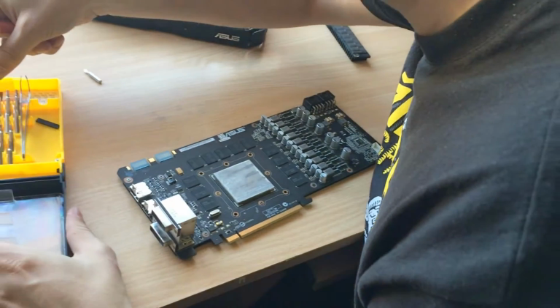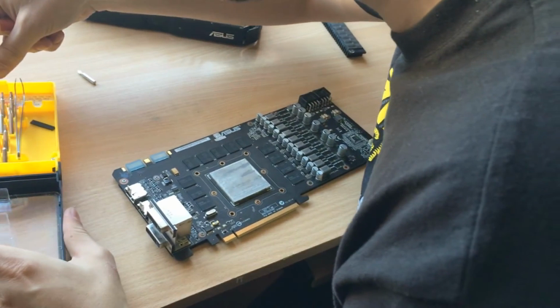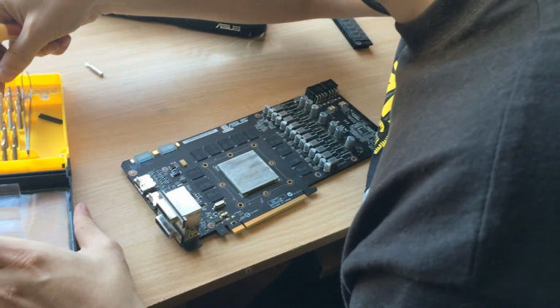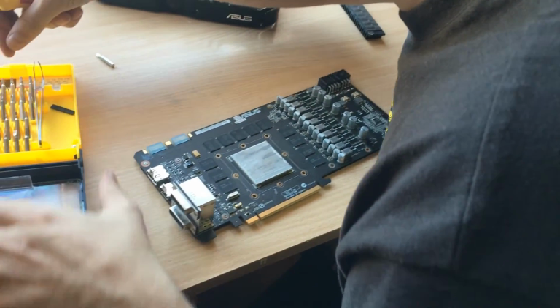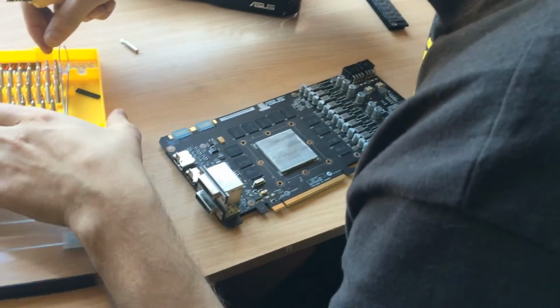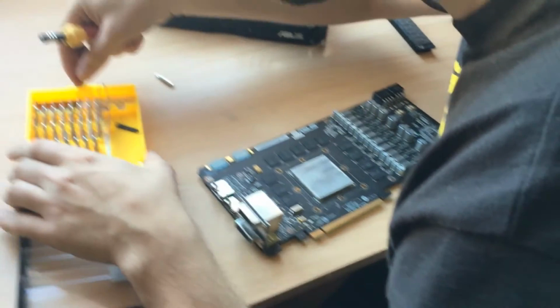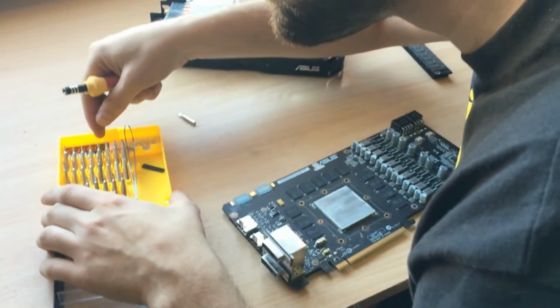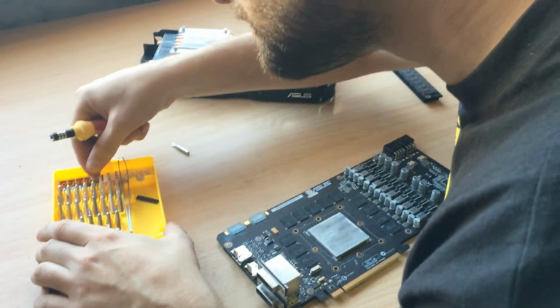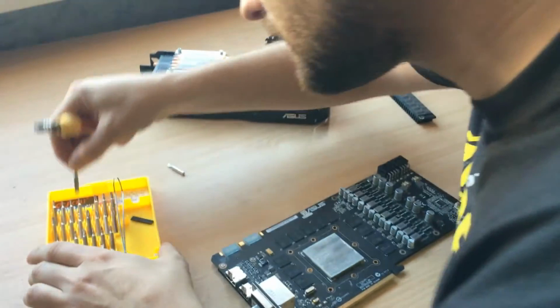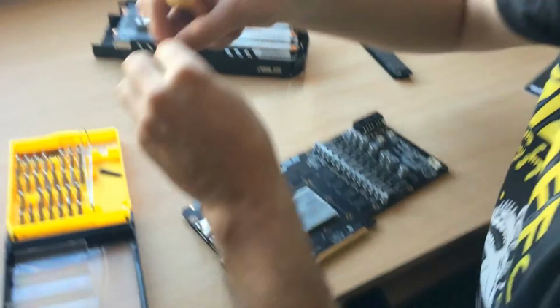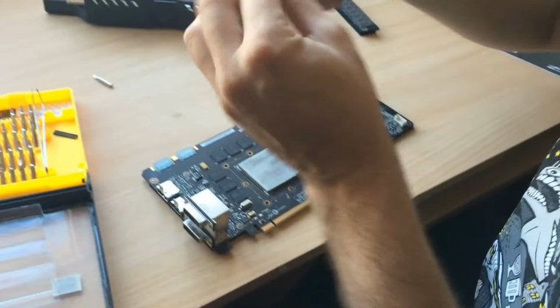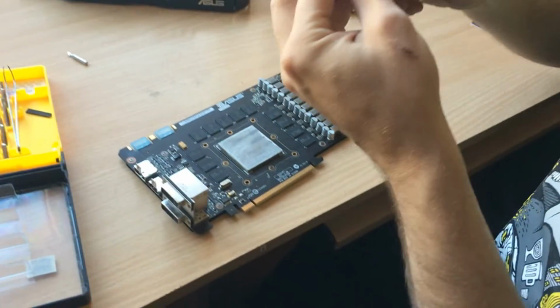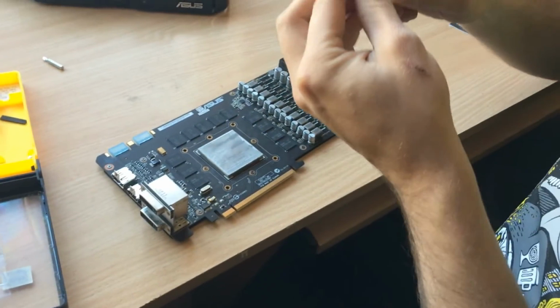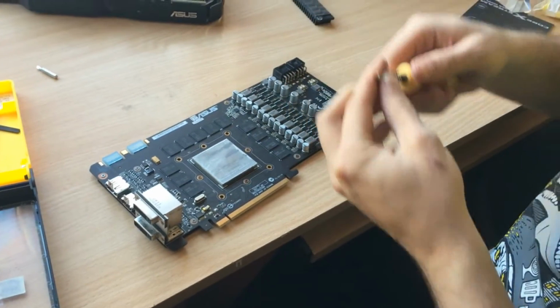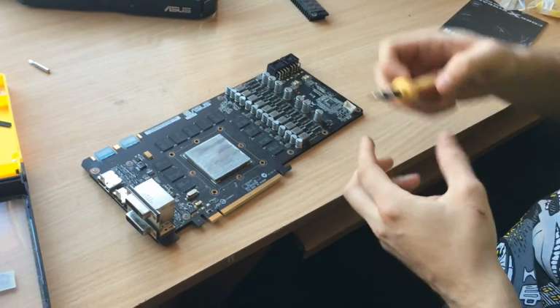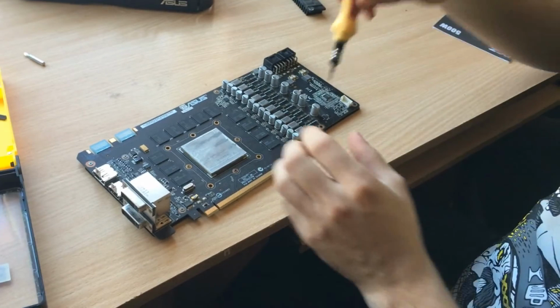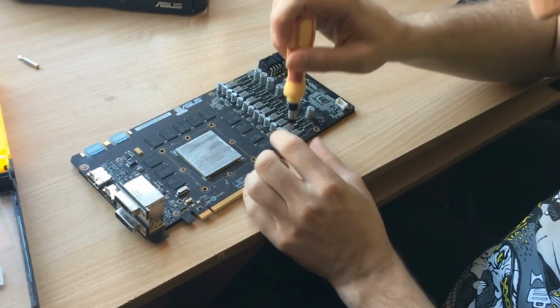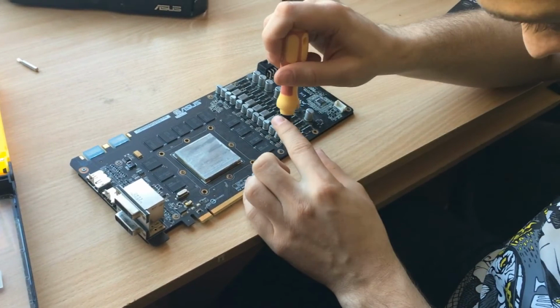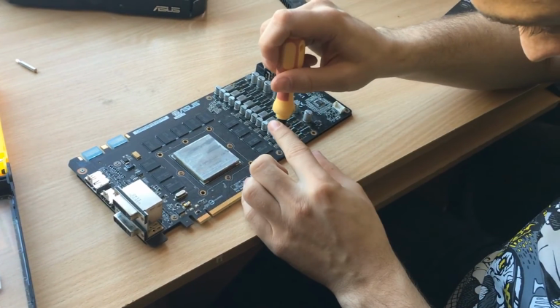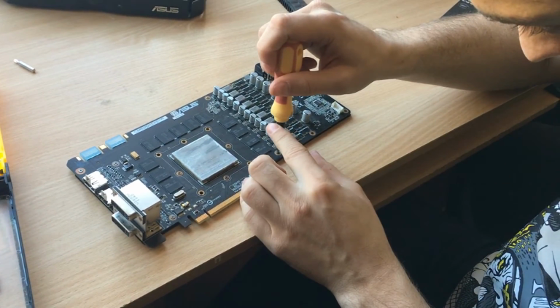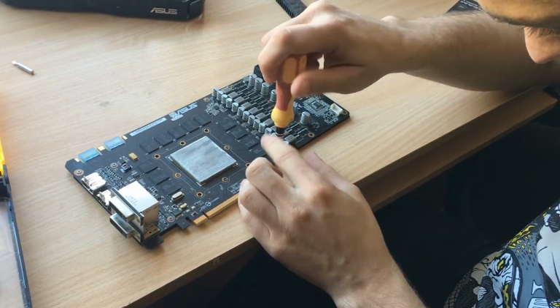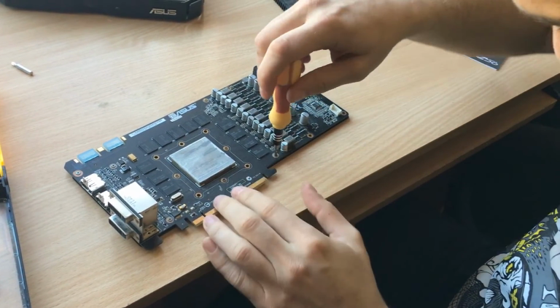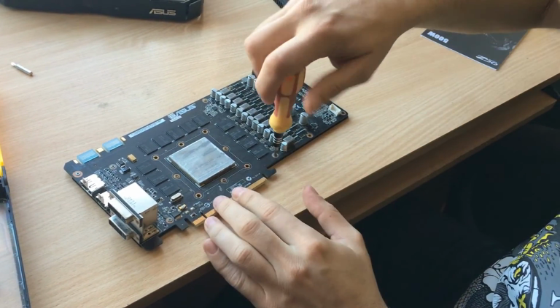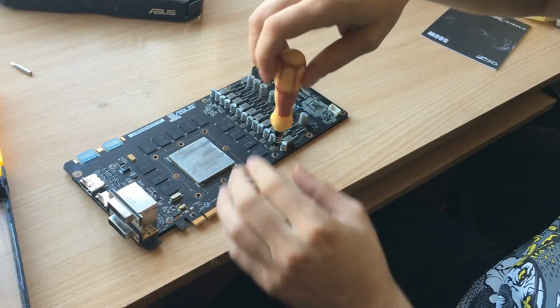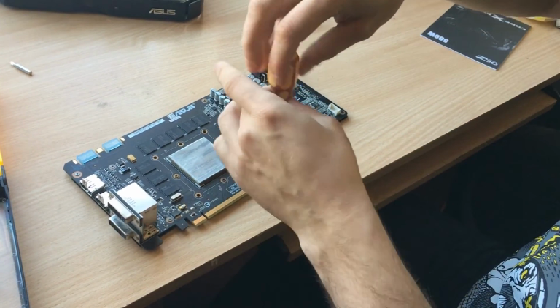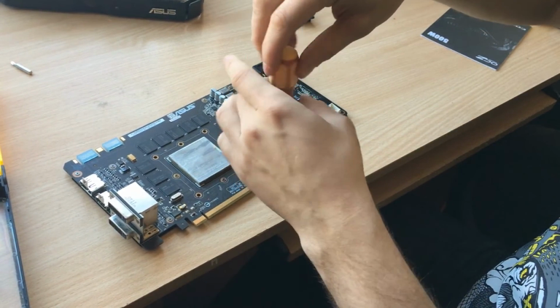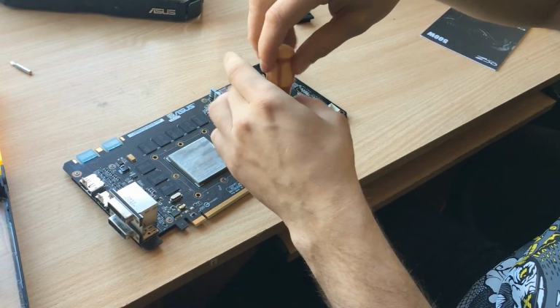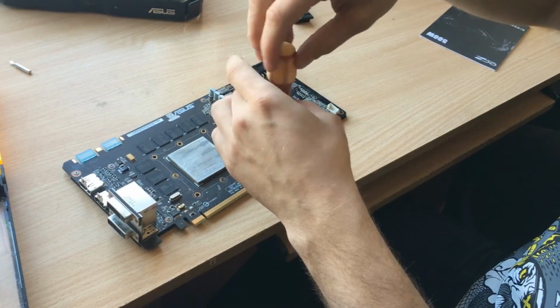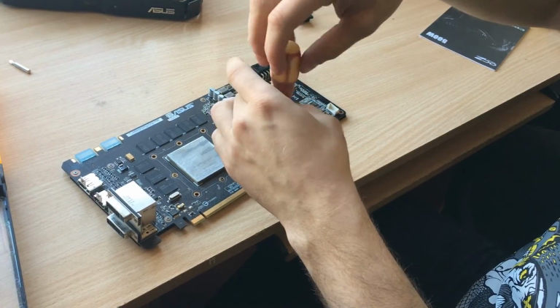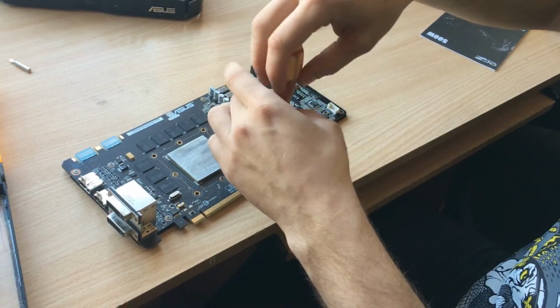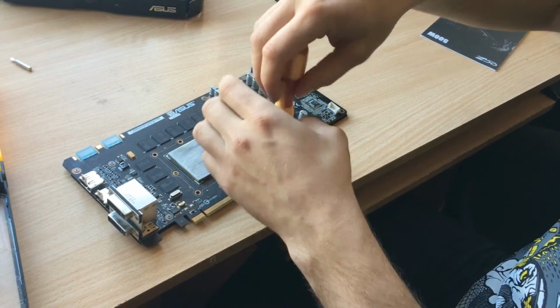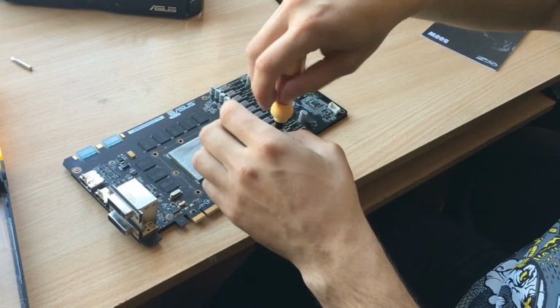So this is it. I will try using a heat gun to reanimate this card and get it working again, so if I get lucky there will be another video someday when I get the heat gun.